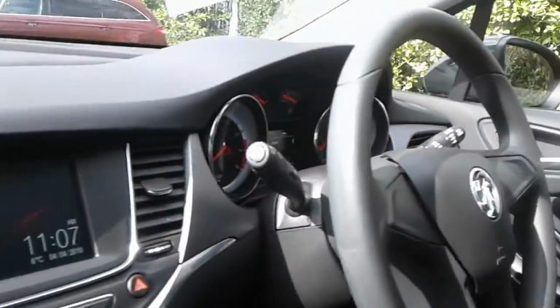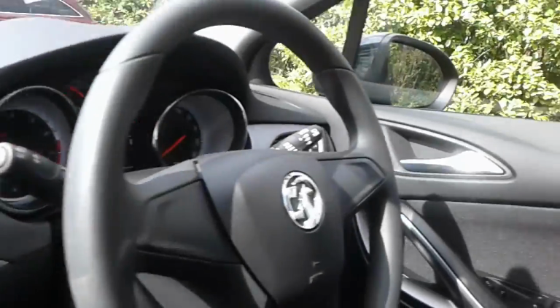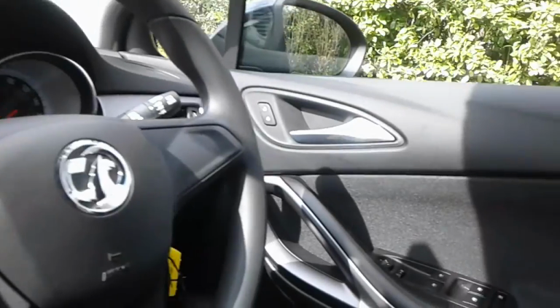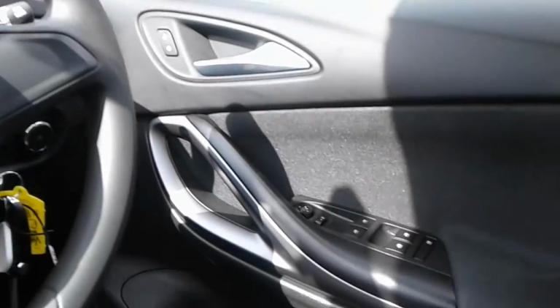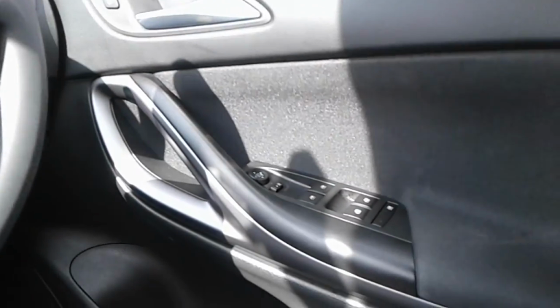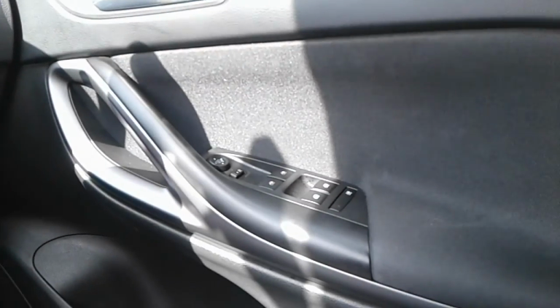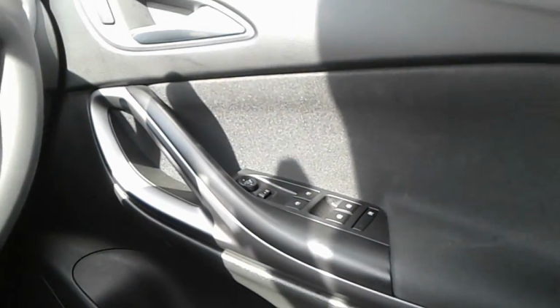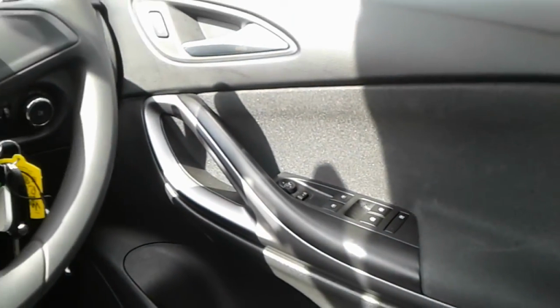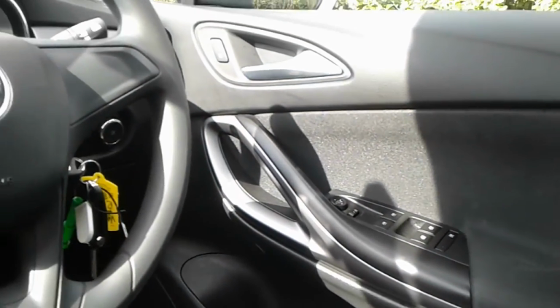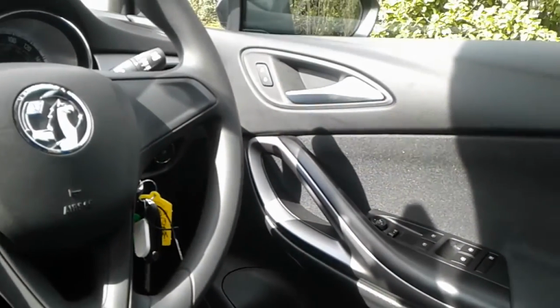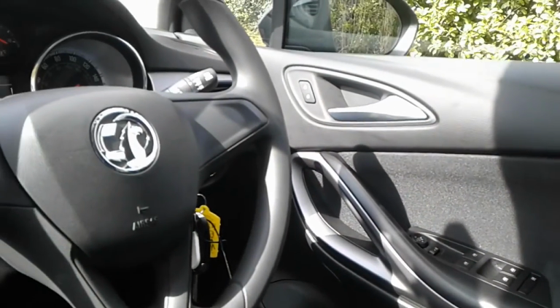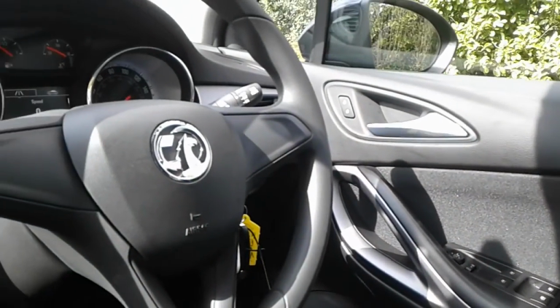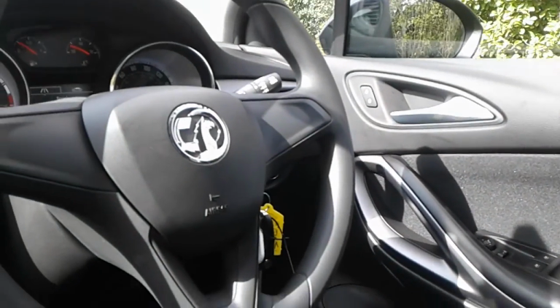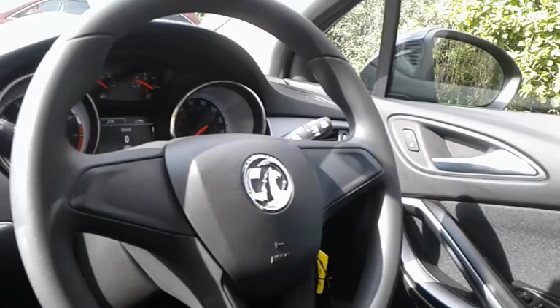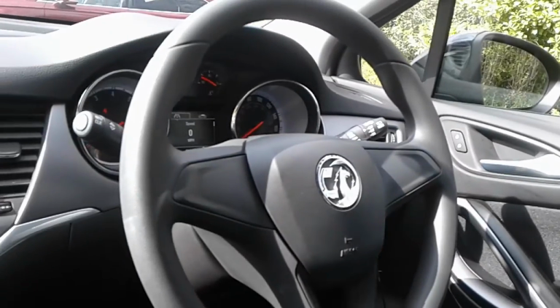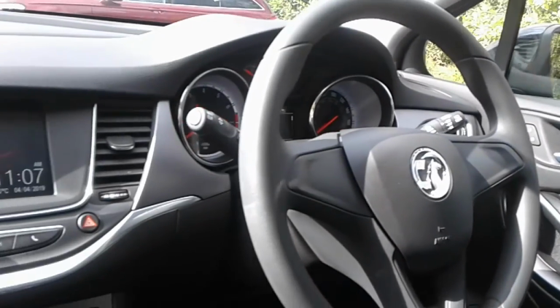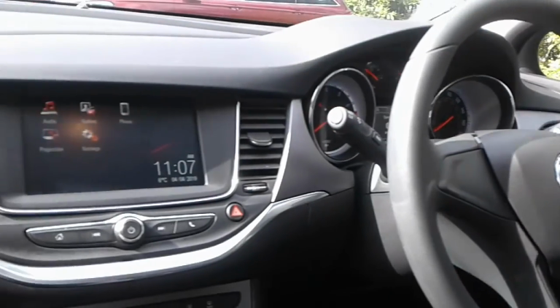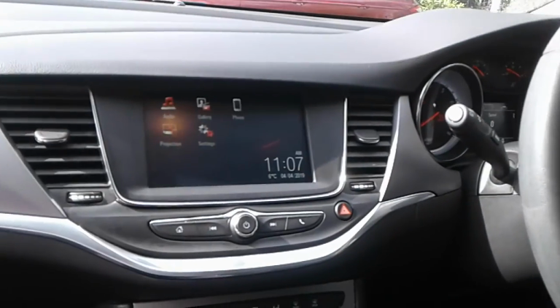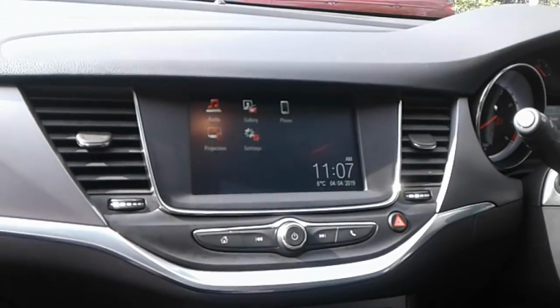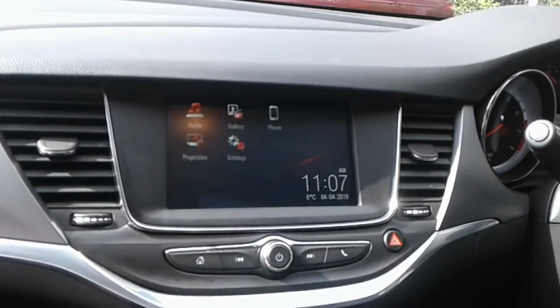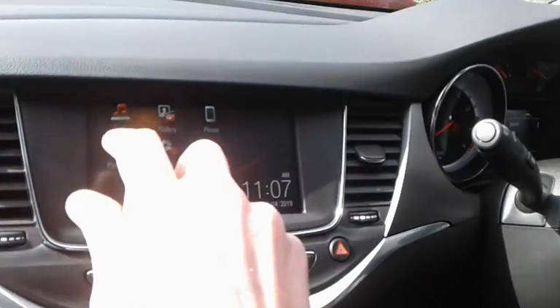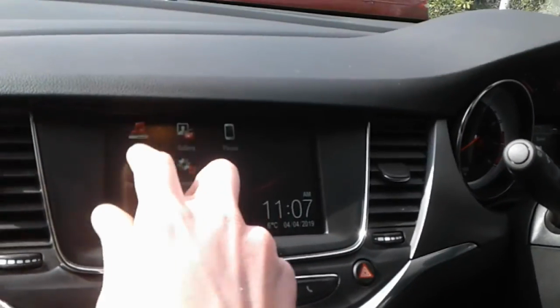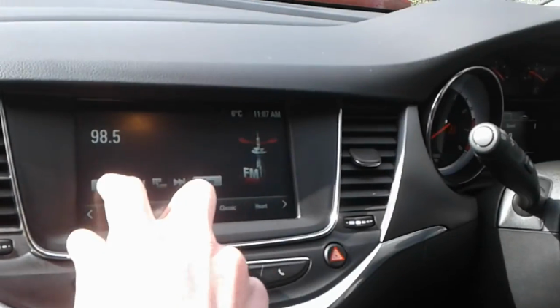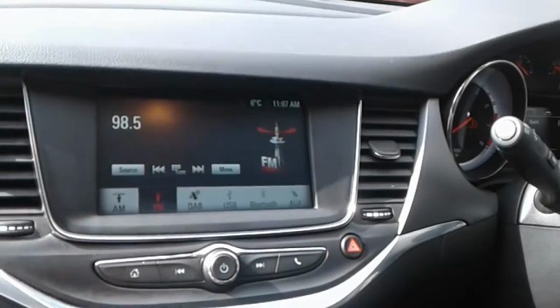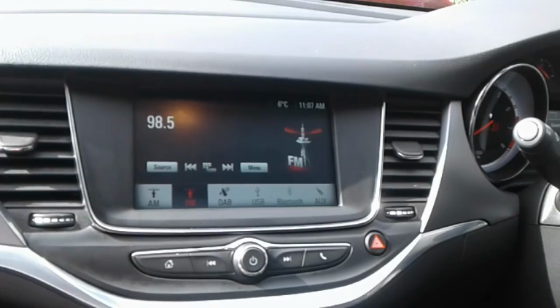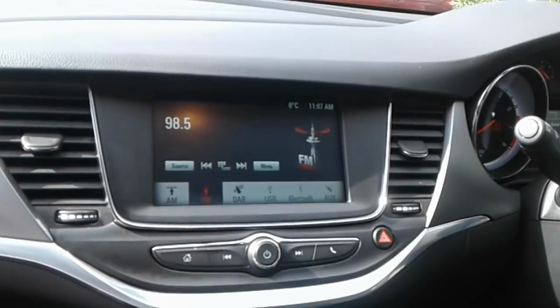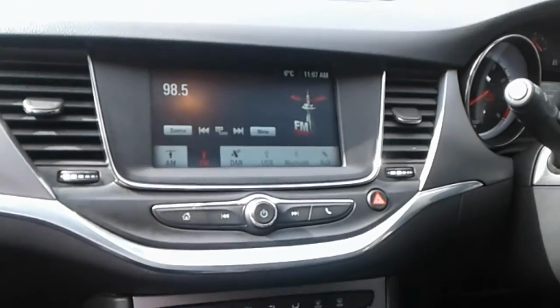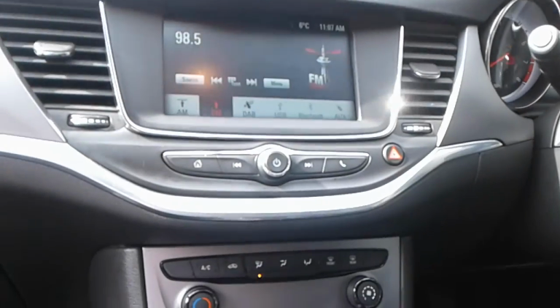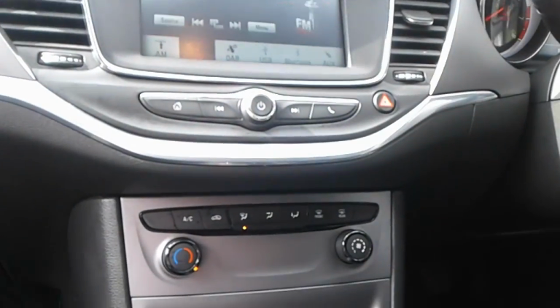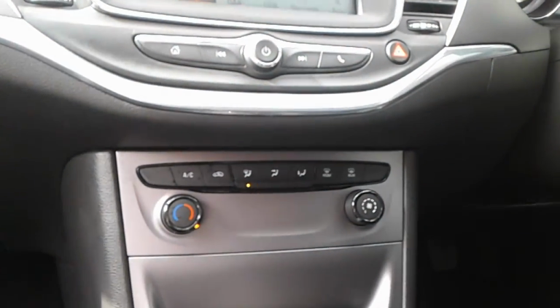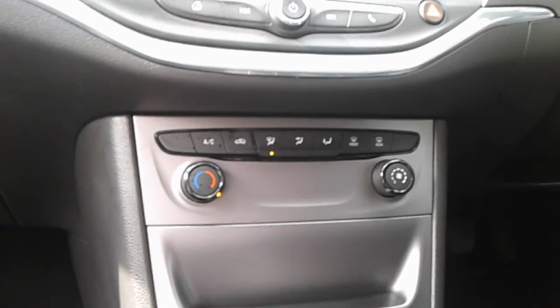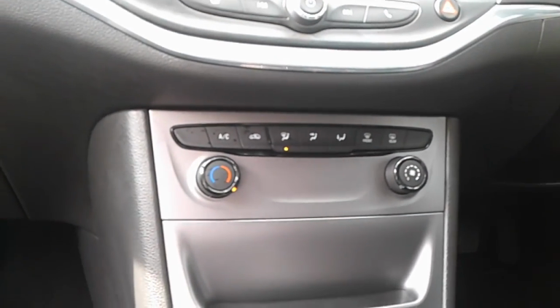We do have front electric windows and electric wing mirrors, a height adjuster on the driver's seat, FM, AM and DAB radio, Bluetooth connectivity for your phone, and air conditioning.